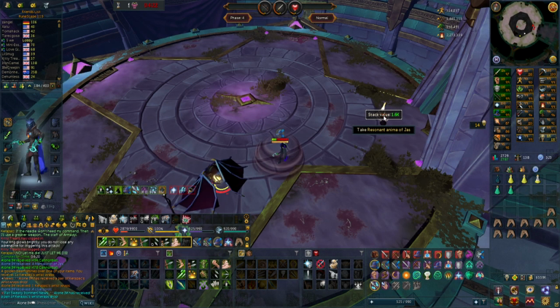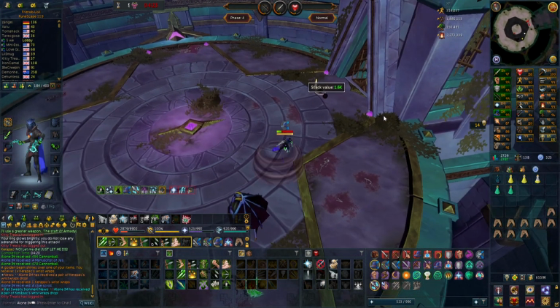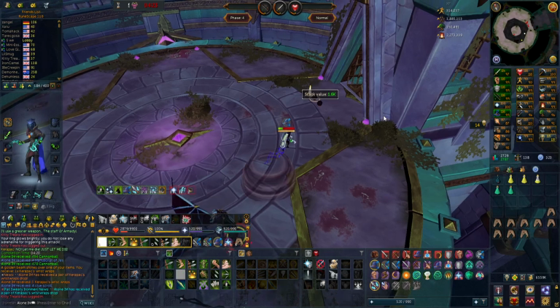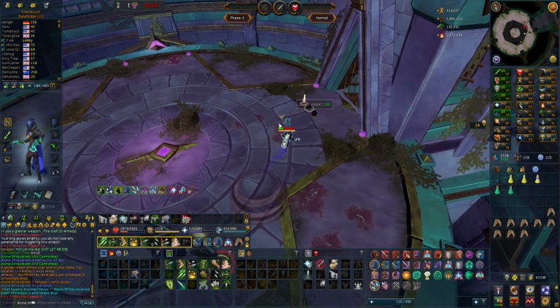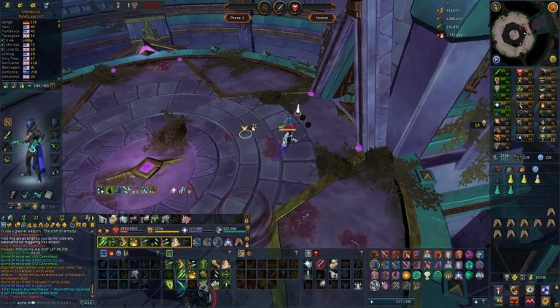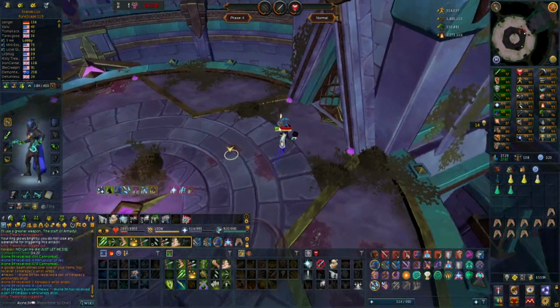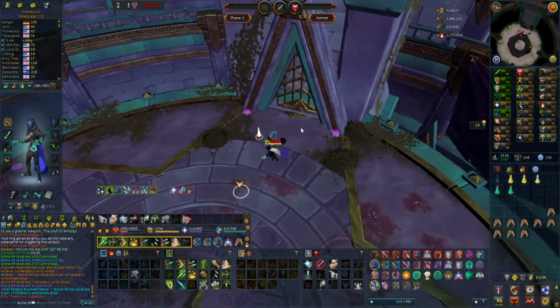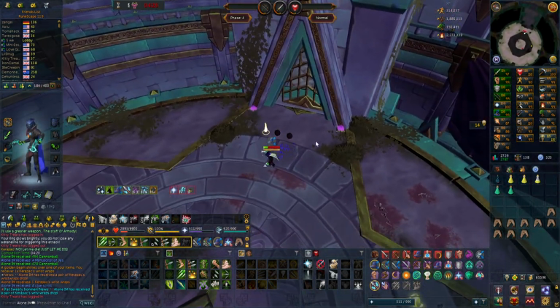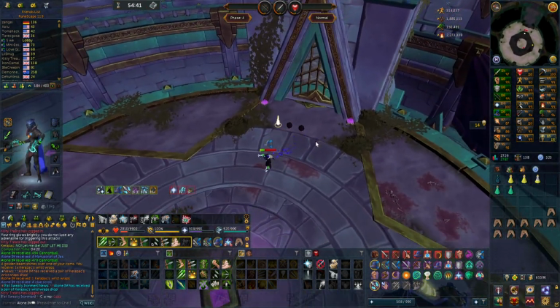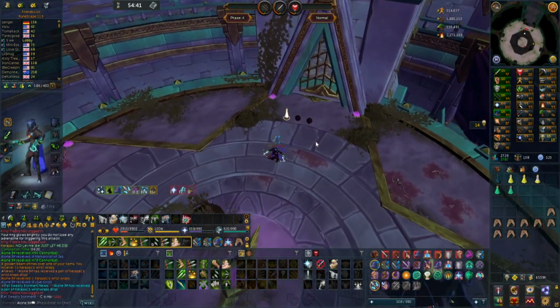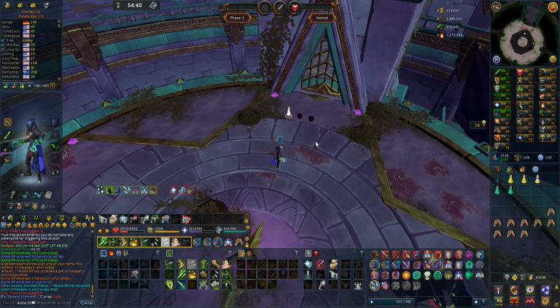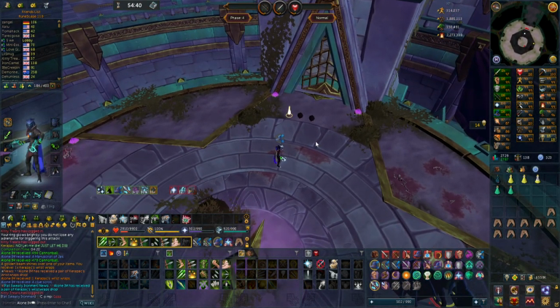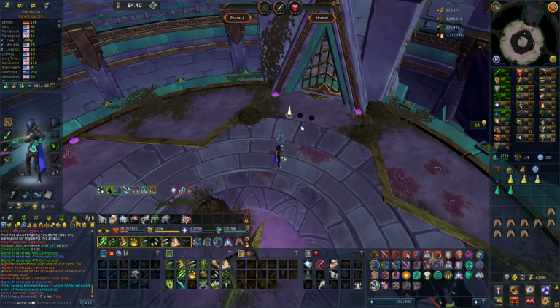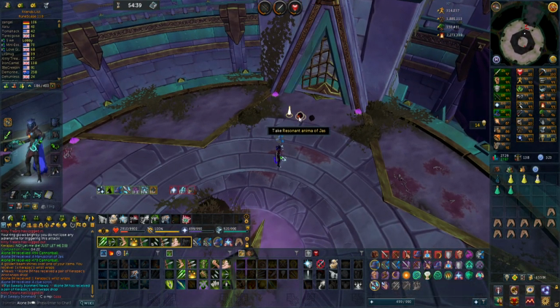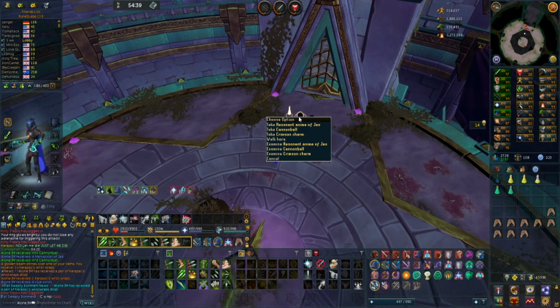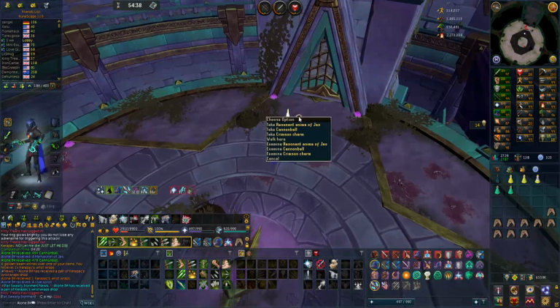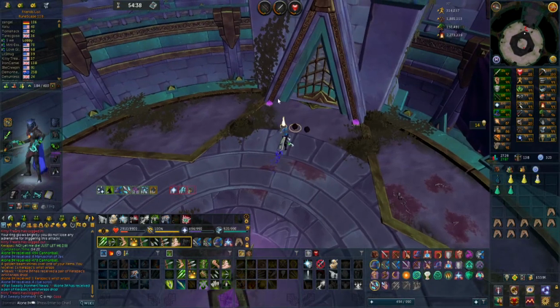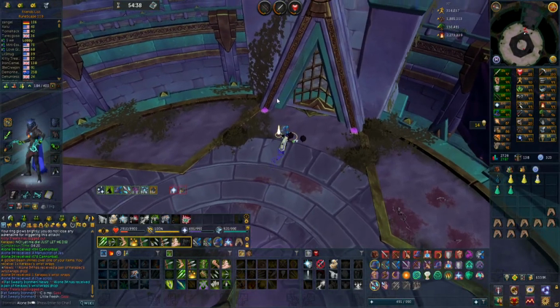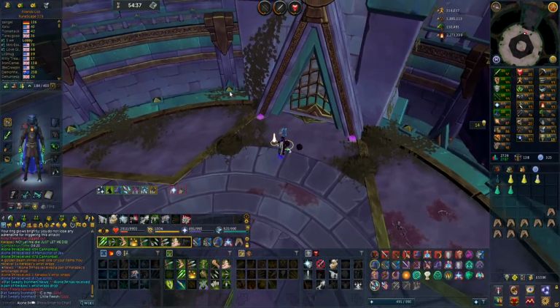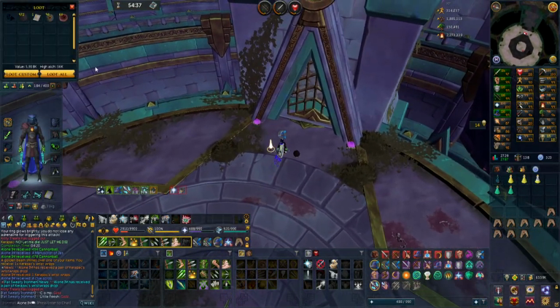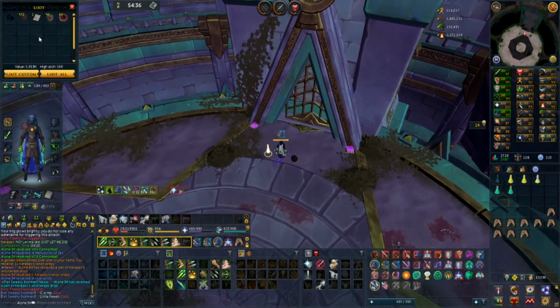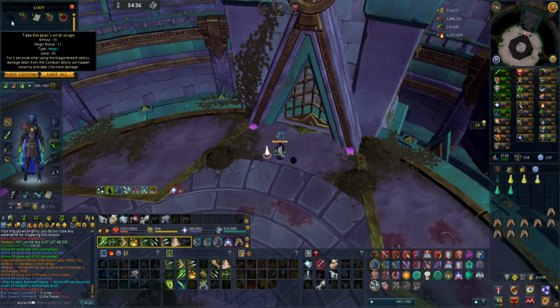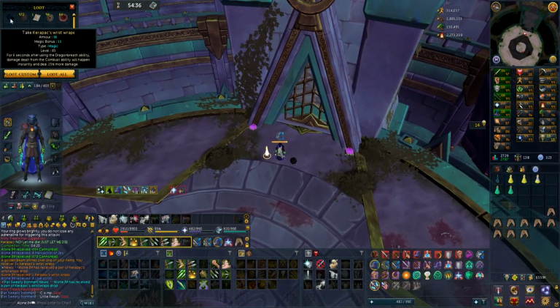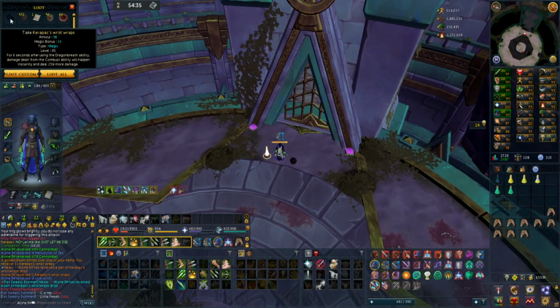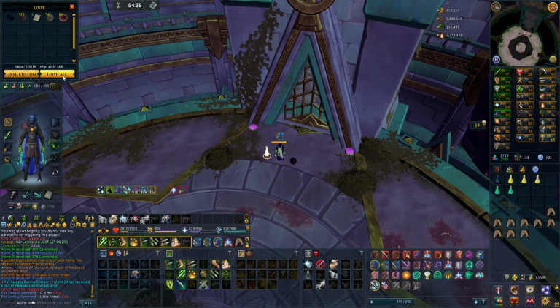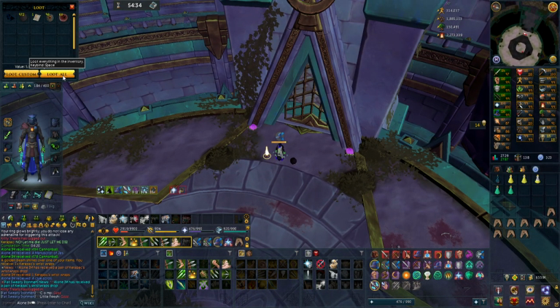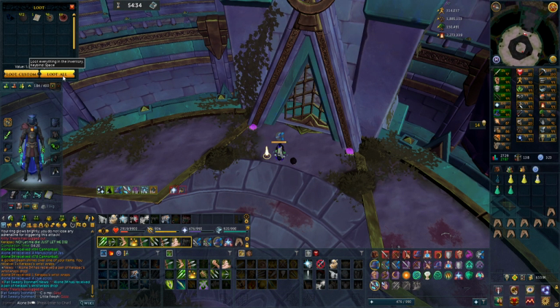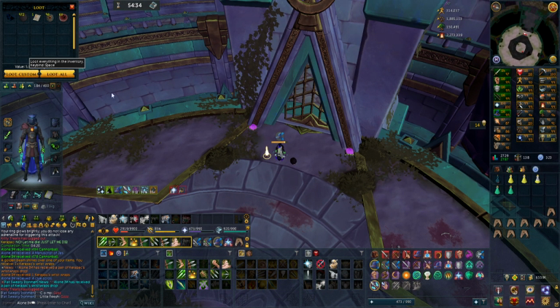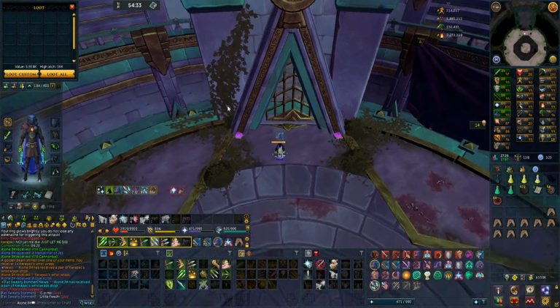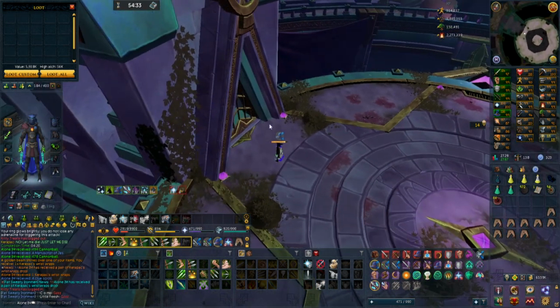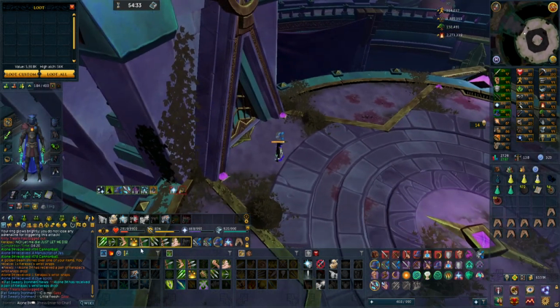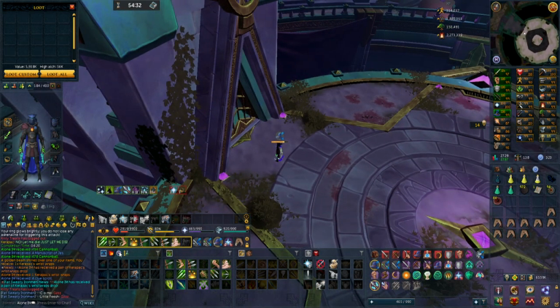Another two manuscripts in one drop — that's 1.7 million from a single kill! On kill number 52 I got the Carapax Wrist Wraps, the Tier 85 Magic Gloves. I'm so excited to try these out right now.